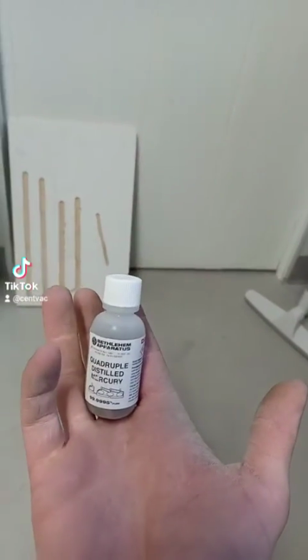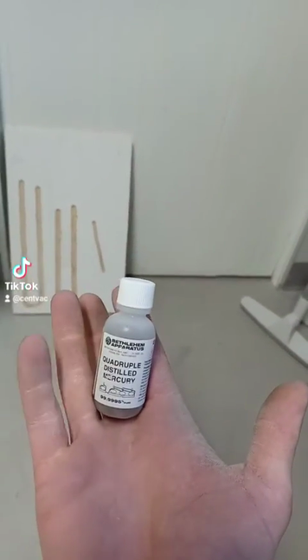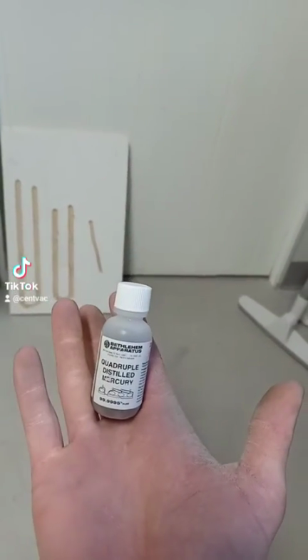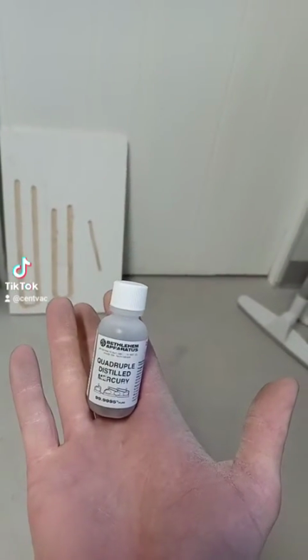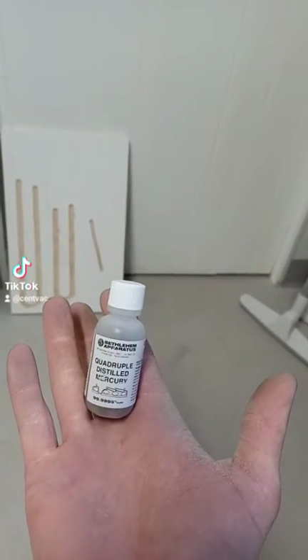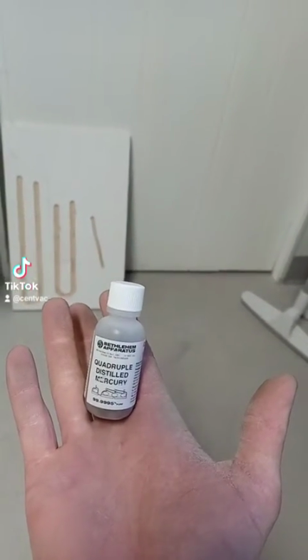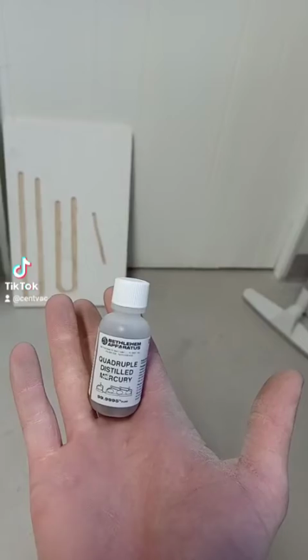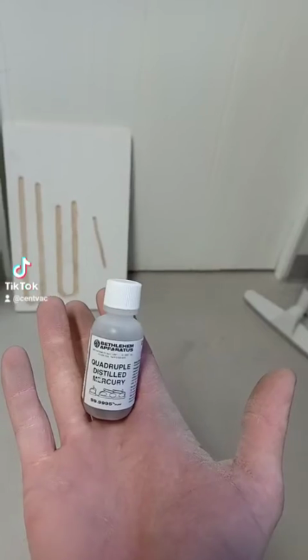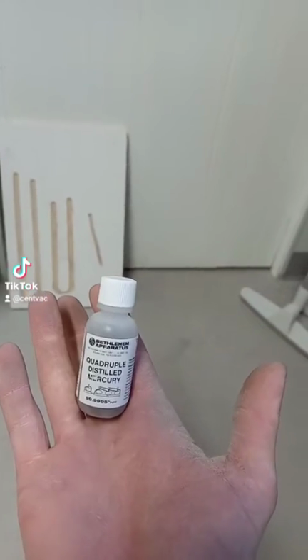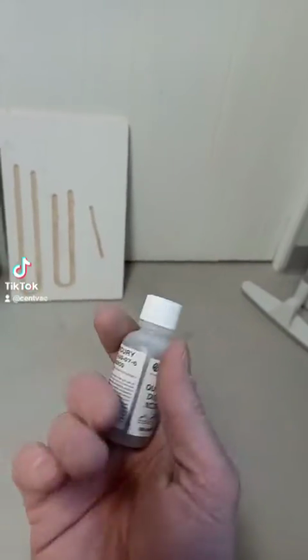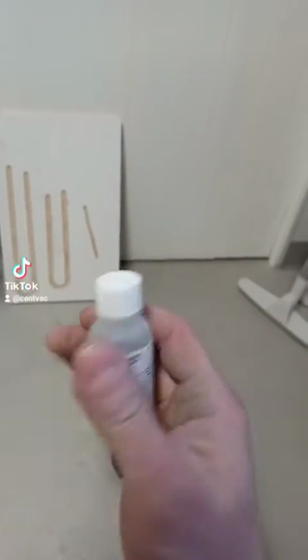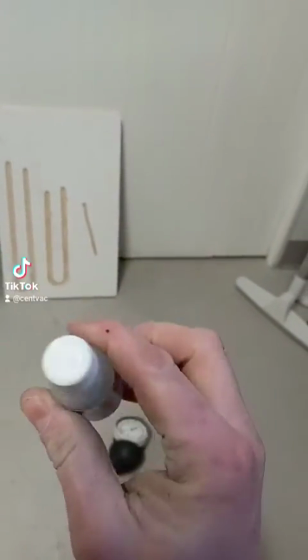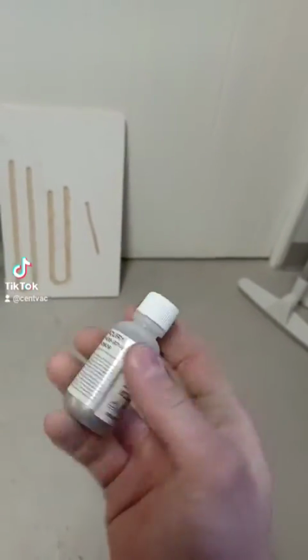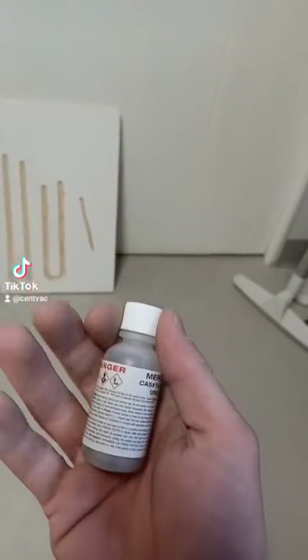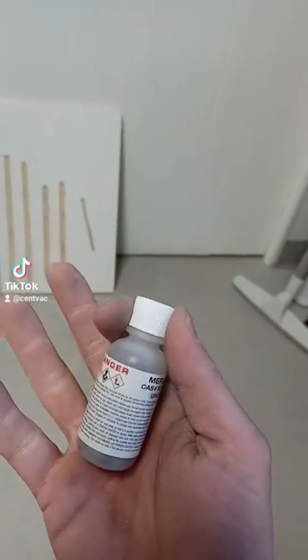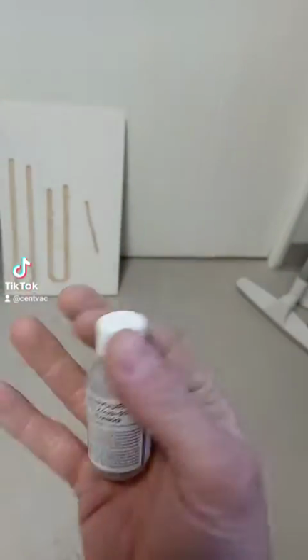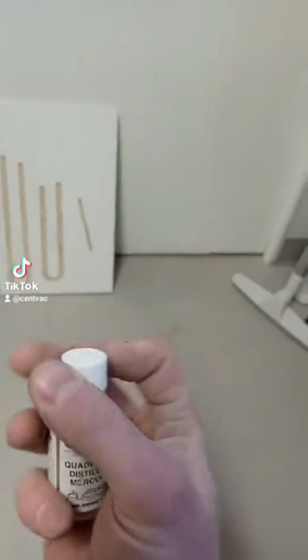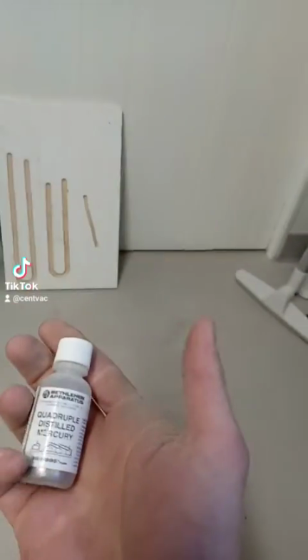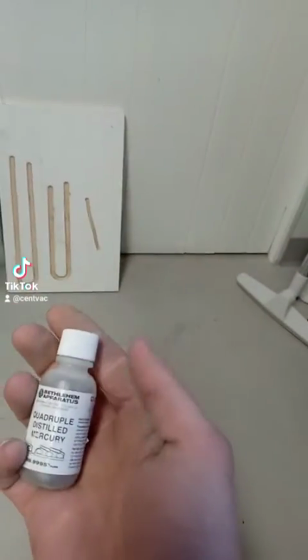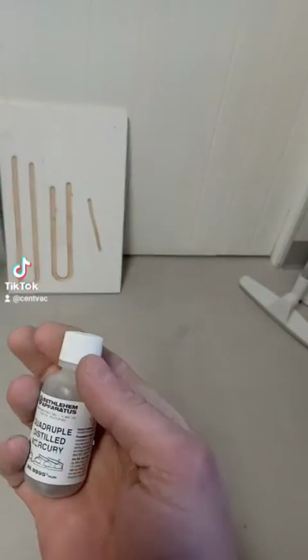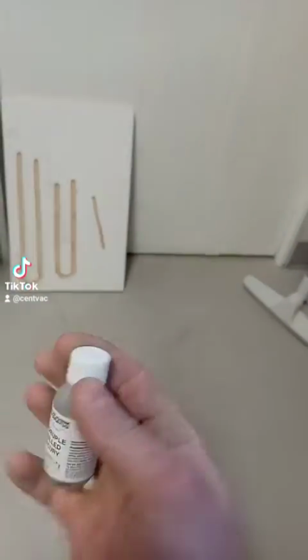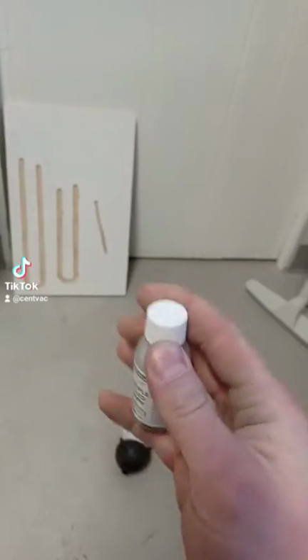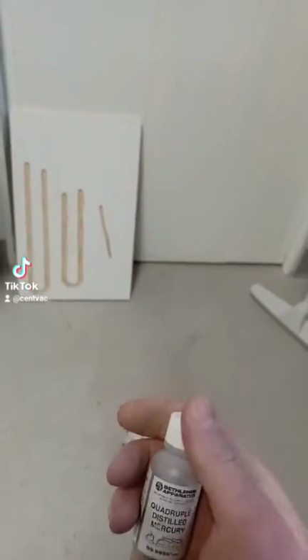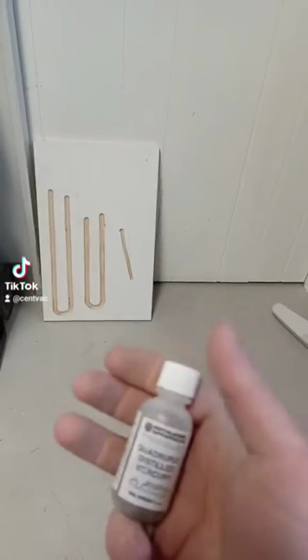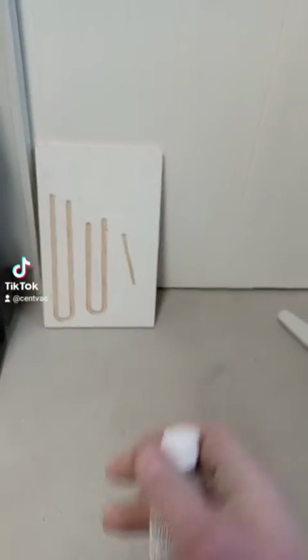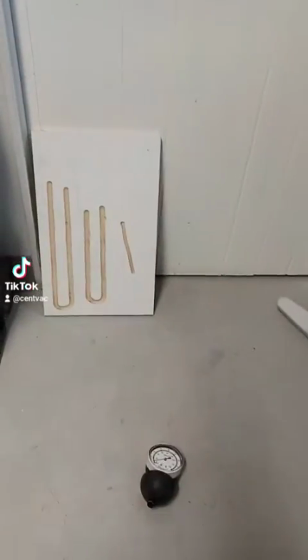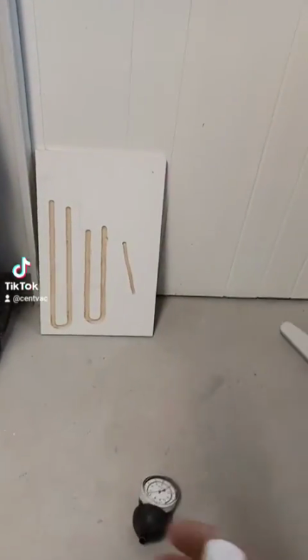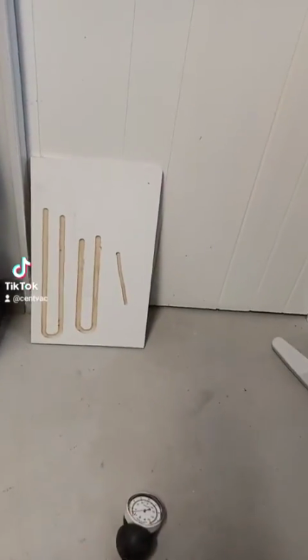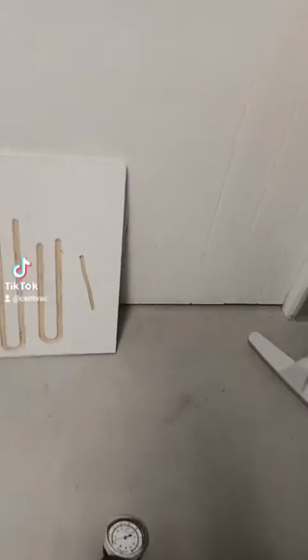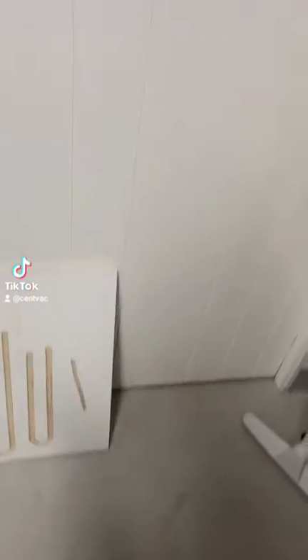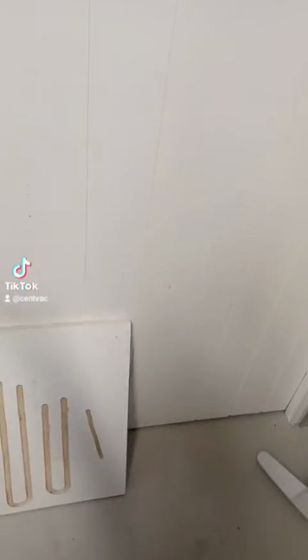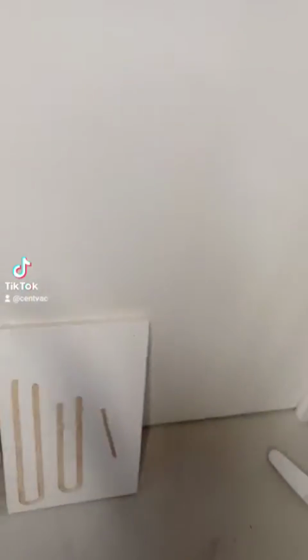You can buy liquid mercury online. It is not cheap and it's also kind of hazardous — you've got to take some precautions dealing with it. Don't drink it and don't breathe the fumes, or you will have a bad time.